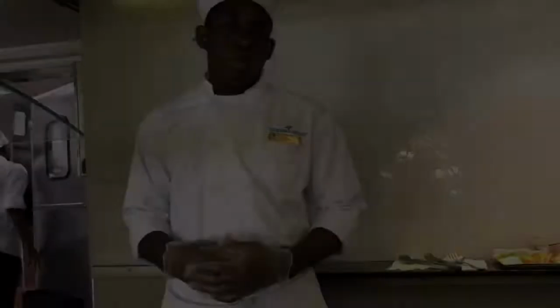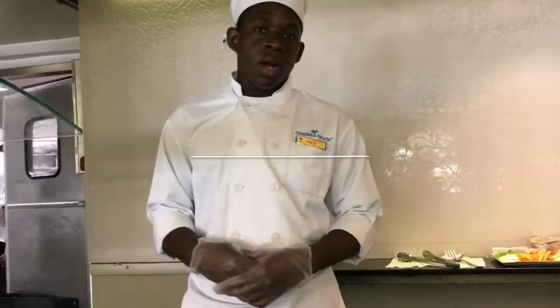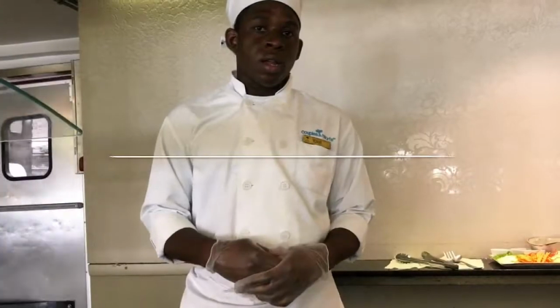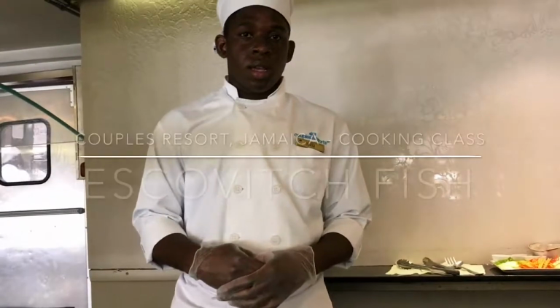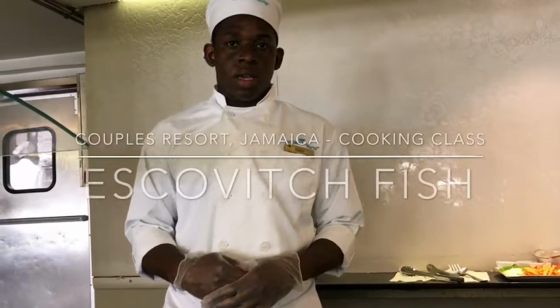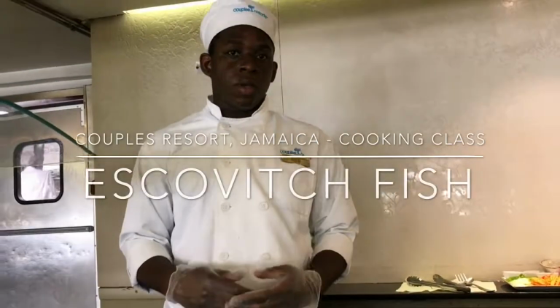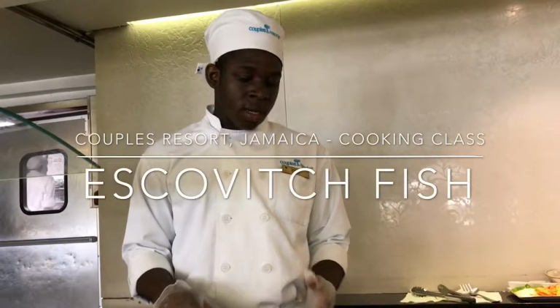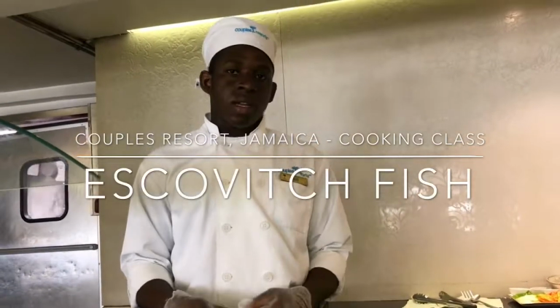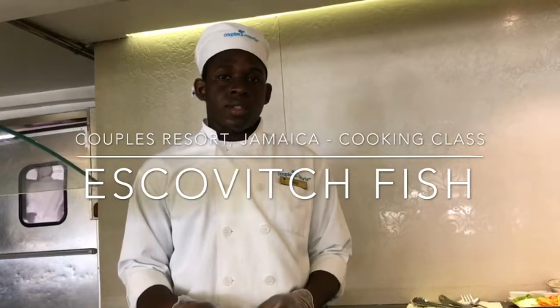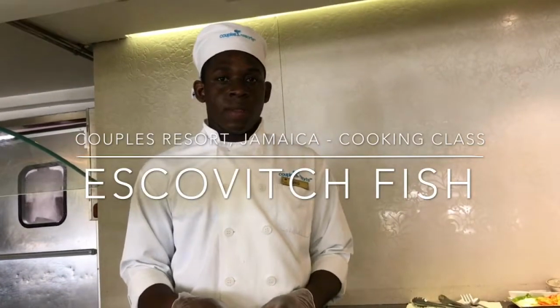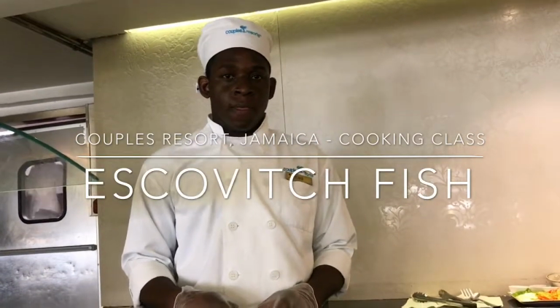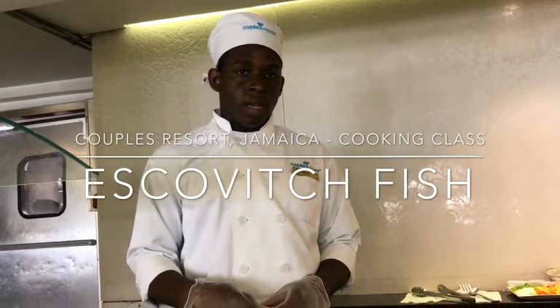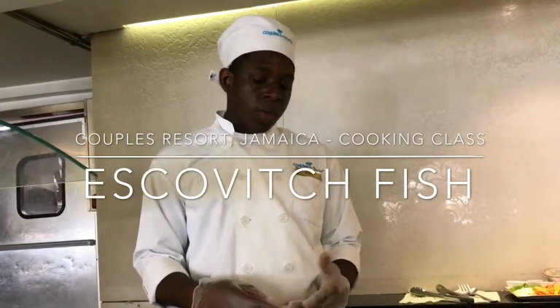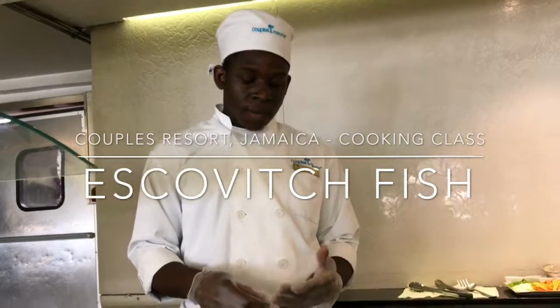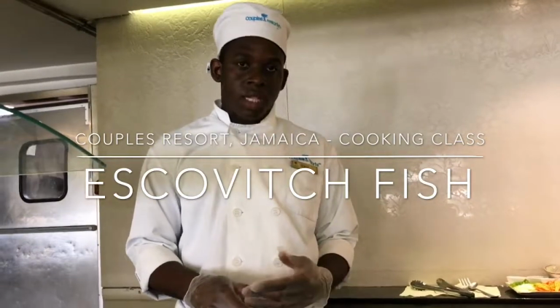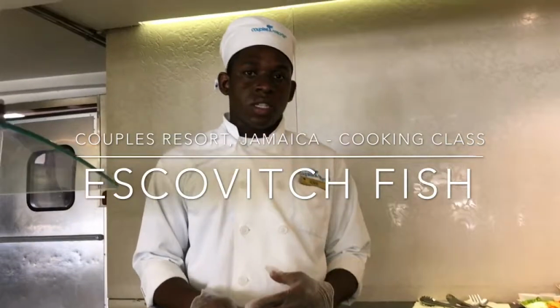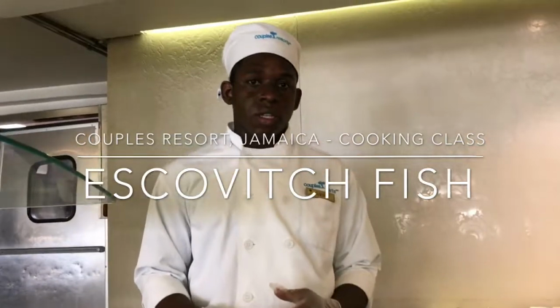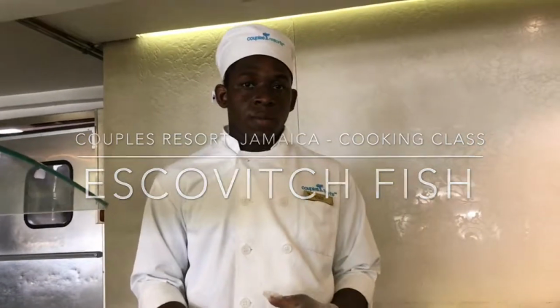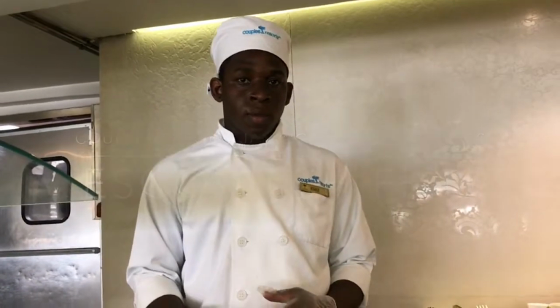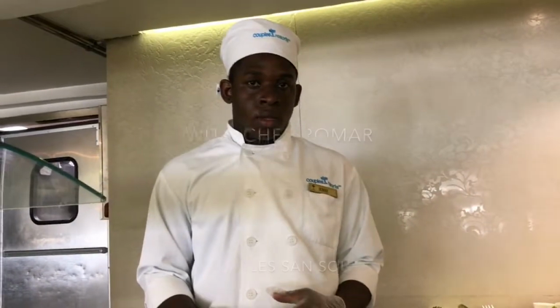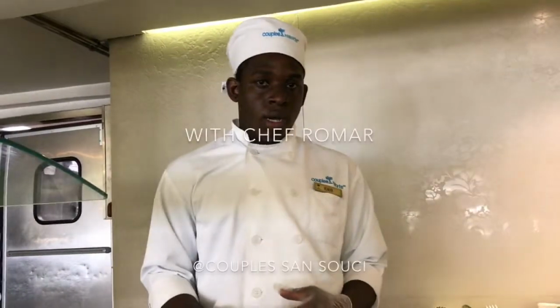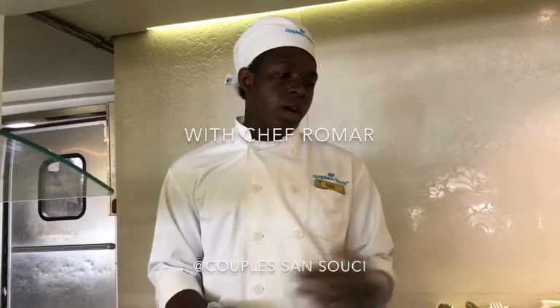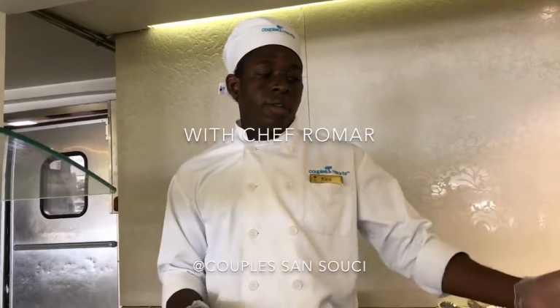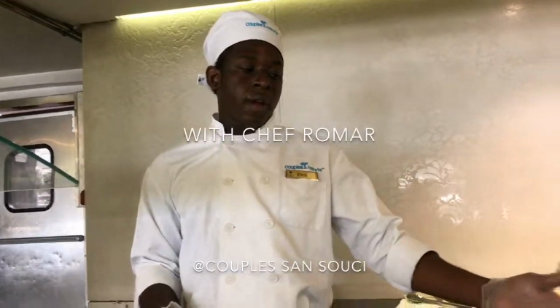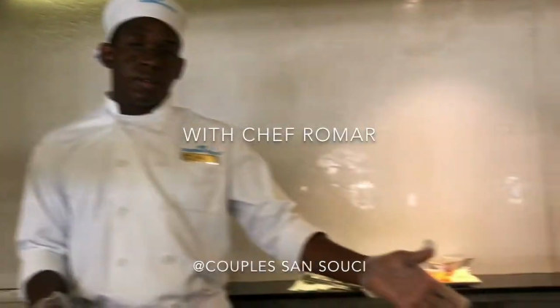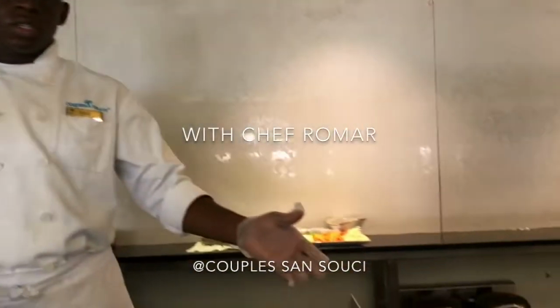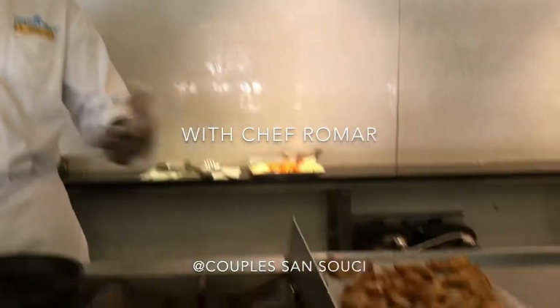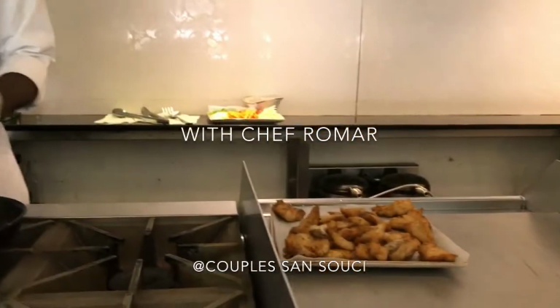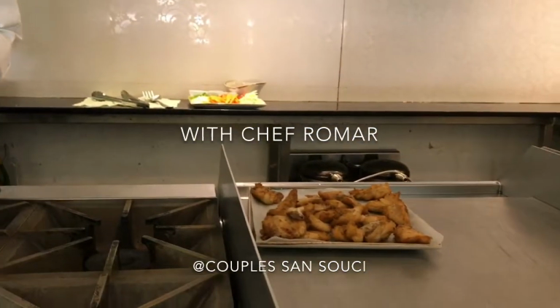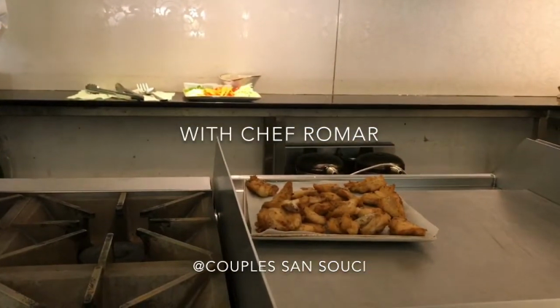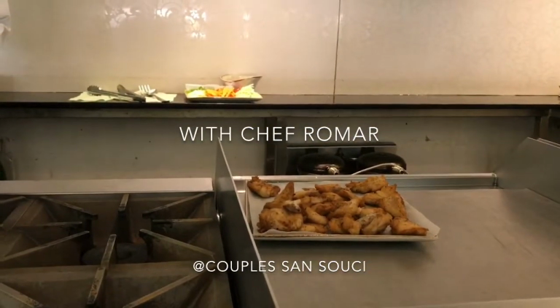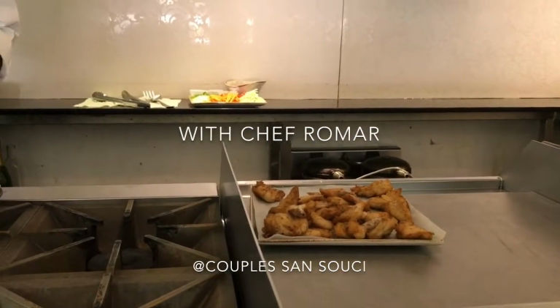This is Ramon, and I'll be doing the cooking class for today. So we're going to do the Escovitch fish. I'm already frying up the fish, so I'm just teaching how to make the Escovitch itself.